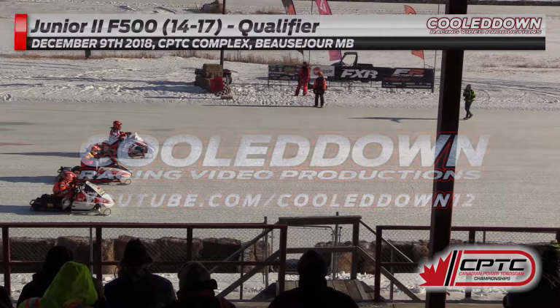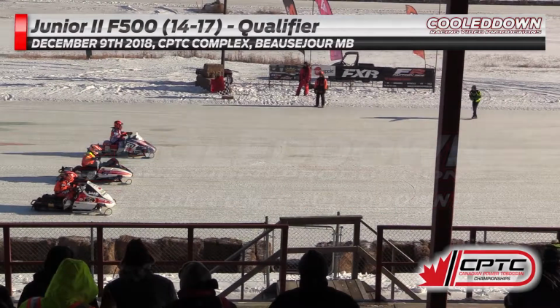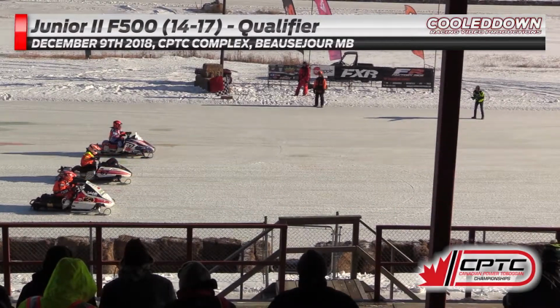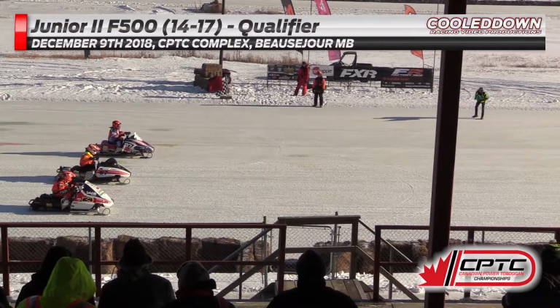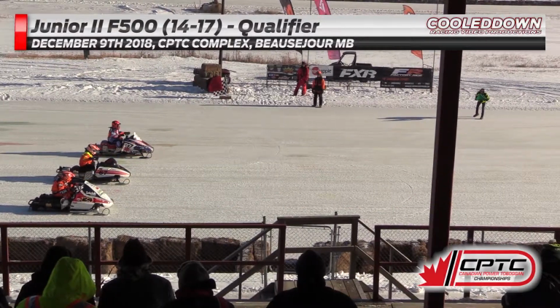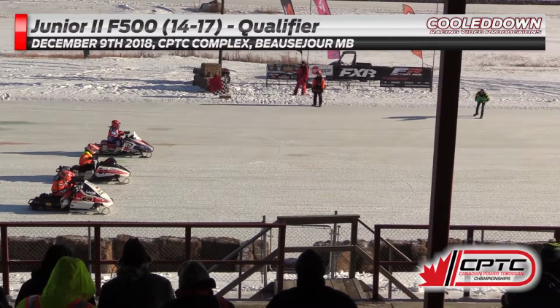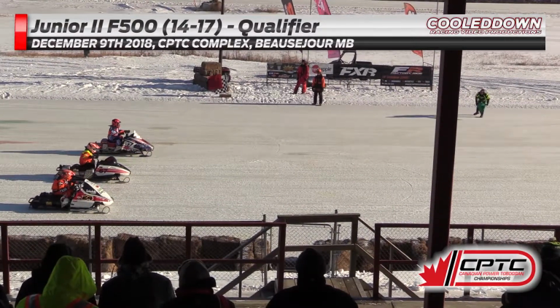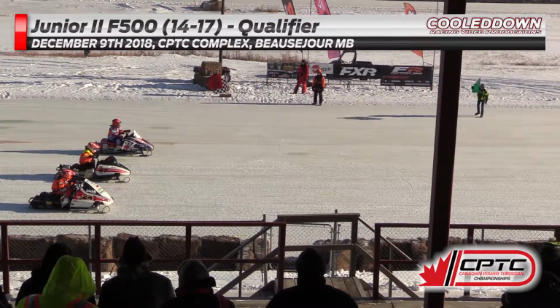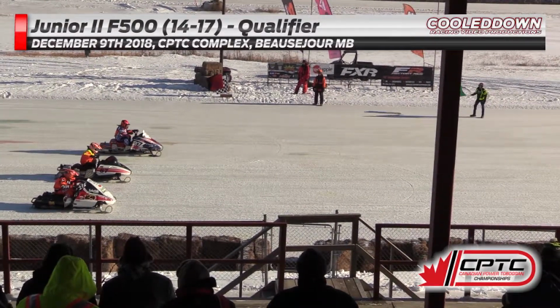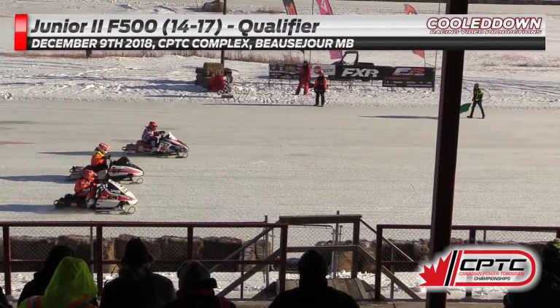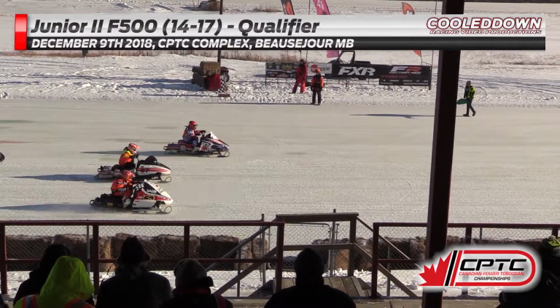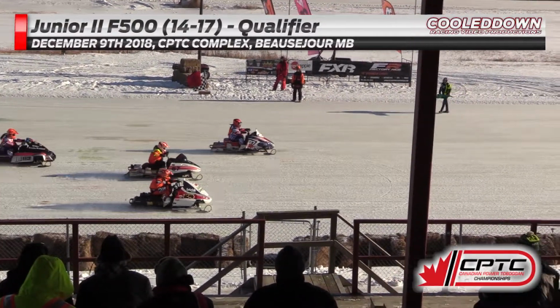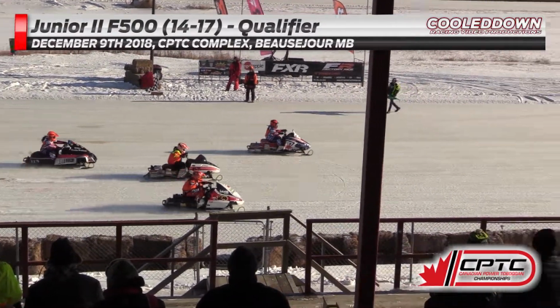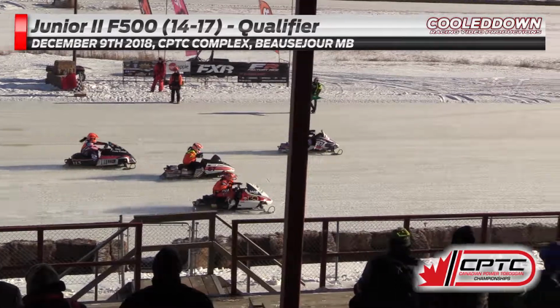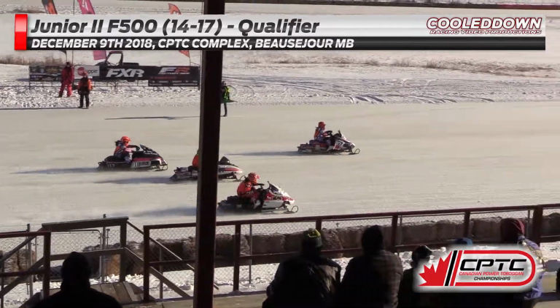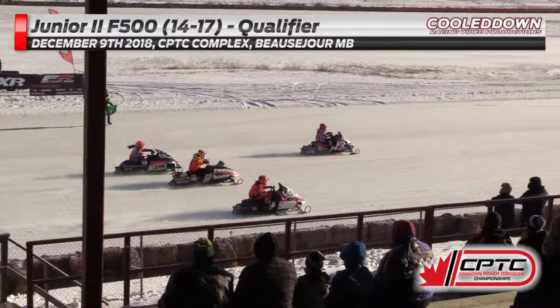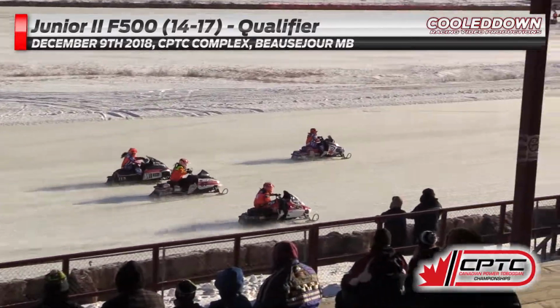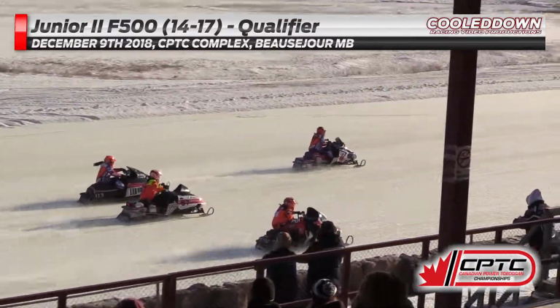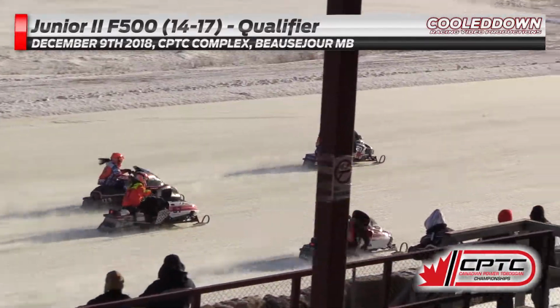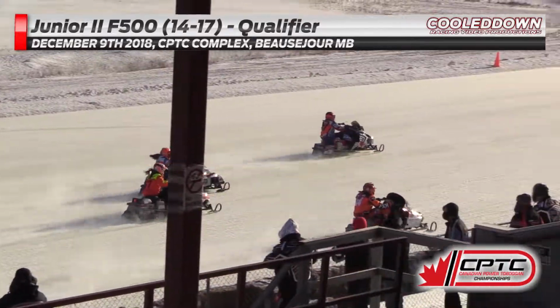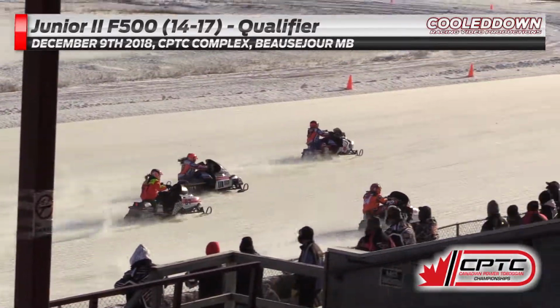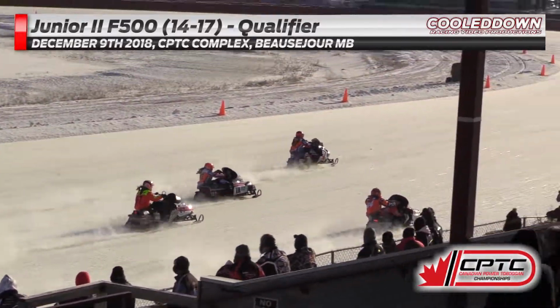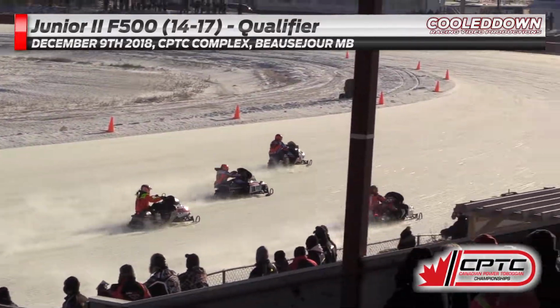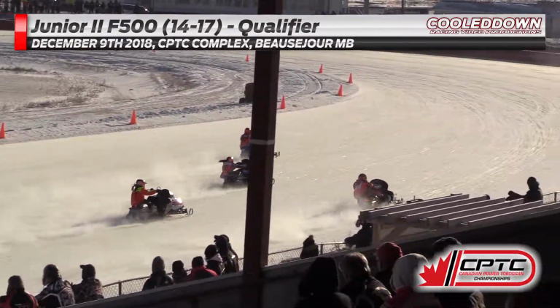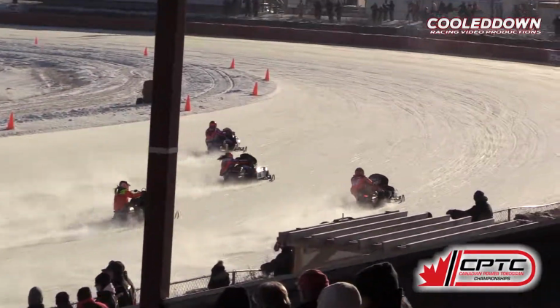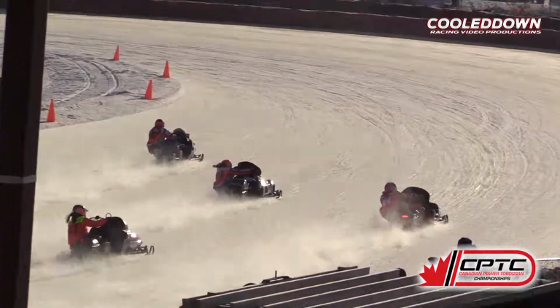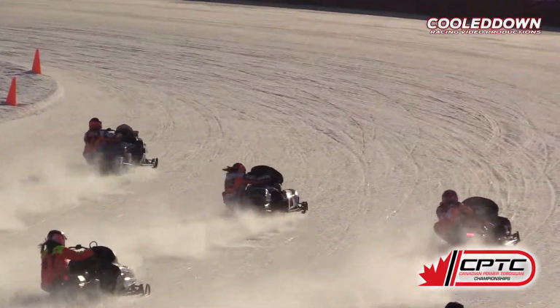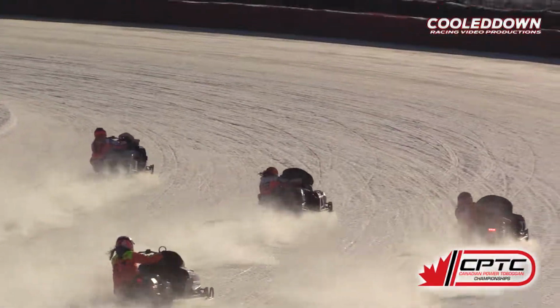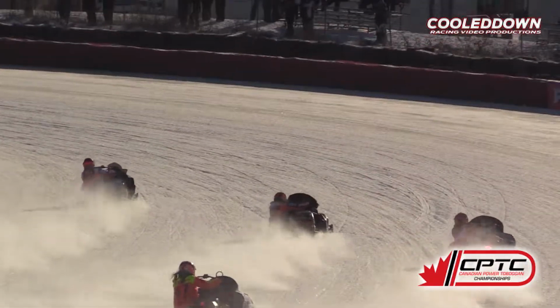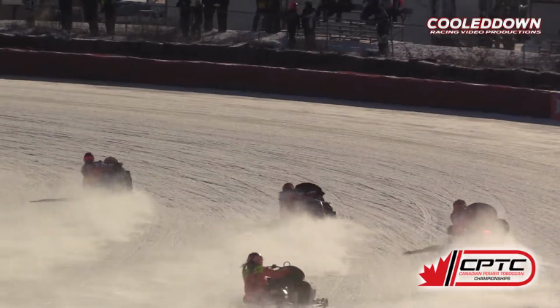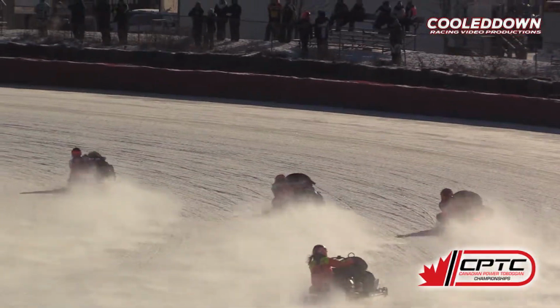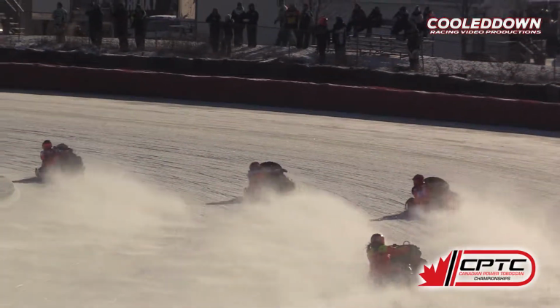Kendra Westland is going to have to start at the back here. Here we go. Westland already up to second from the back row — she's not wasted any time.